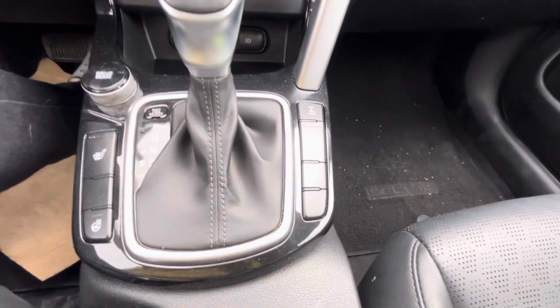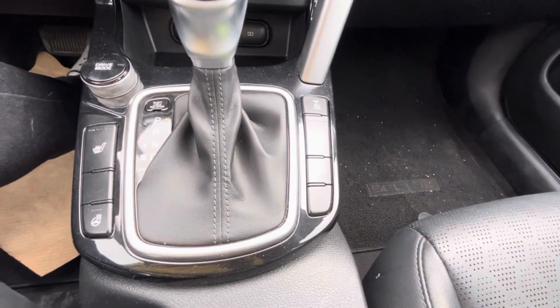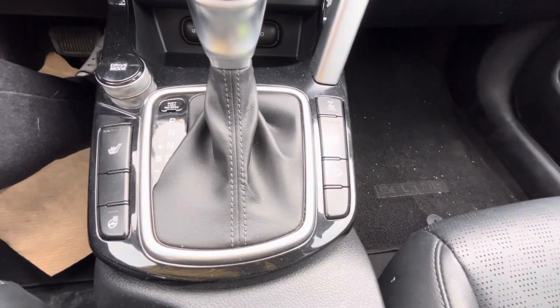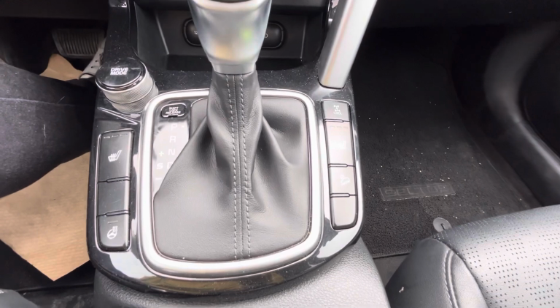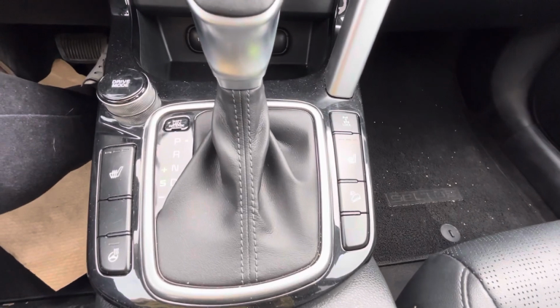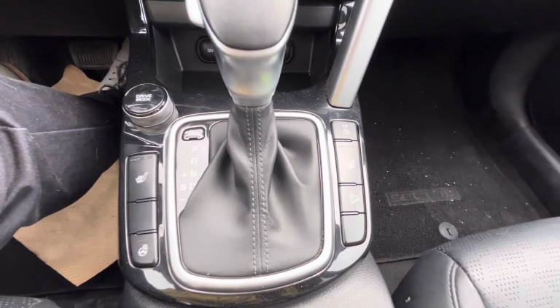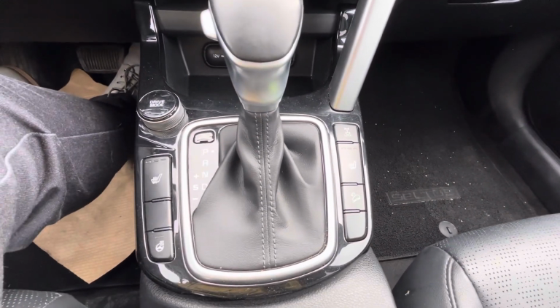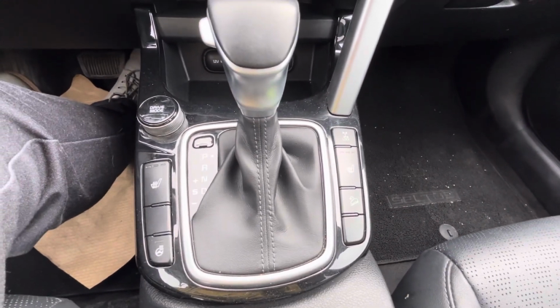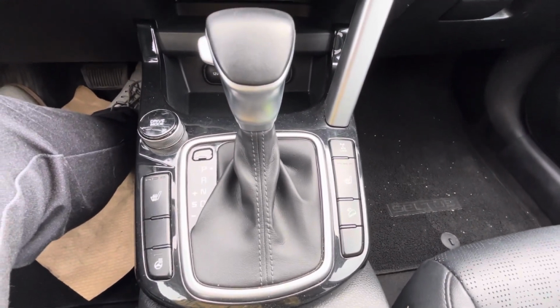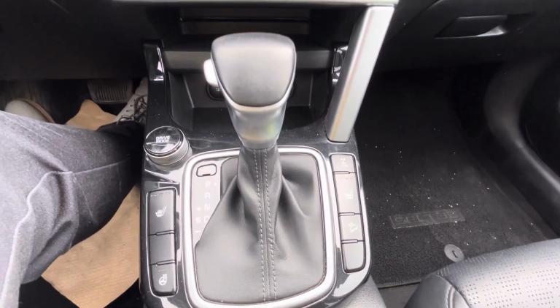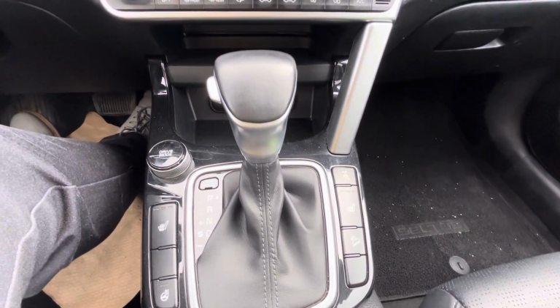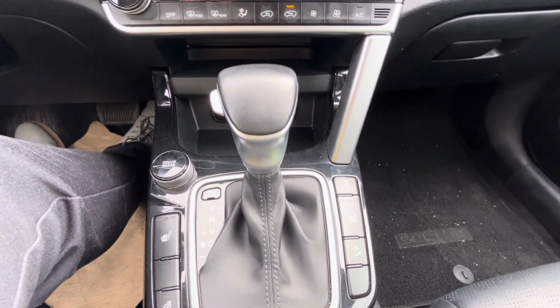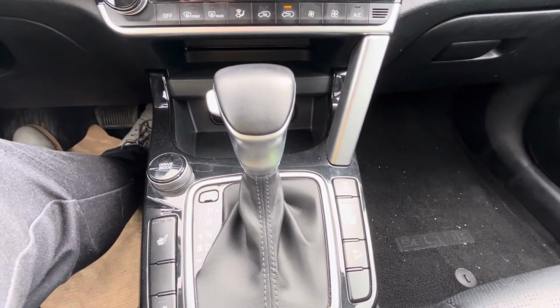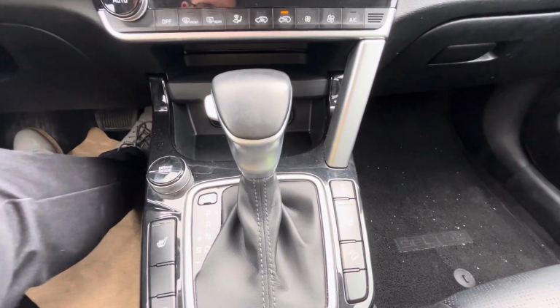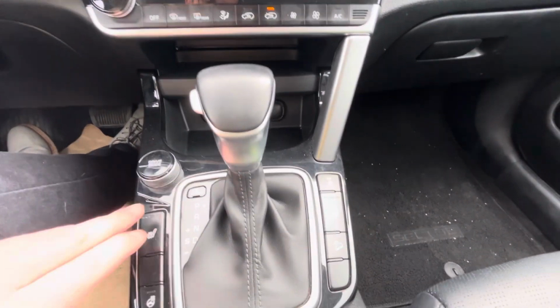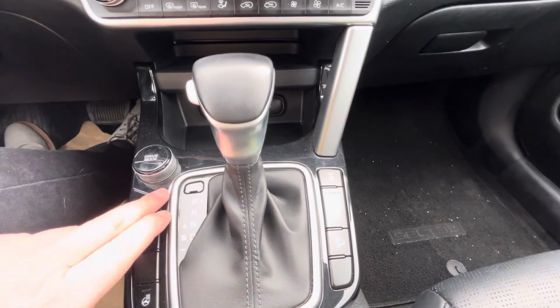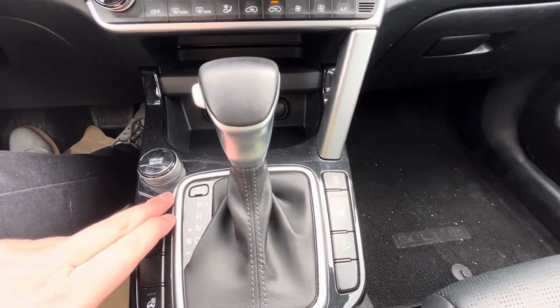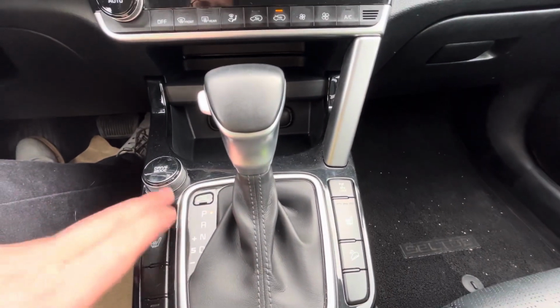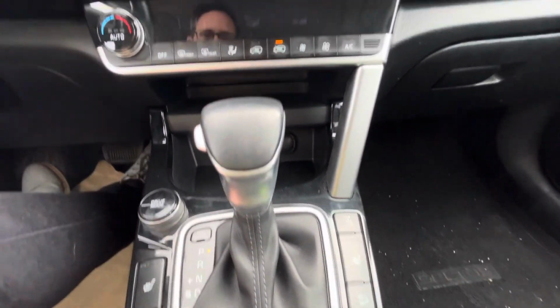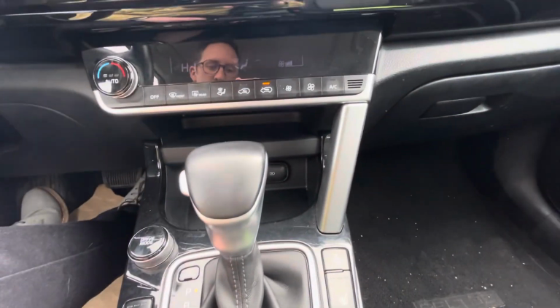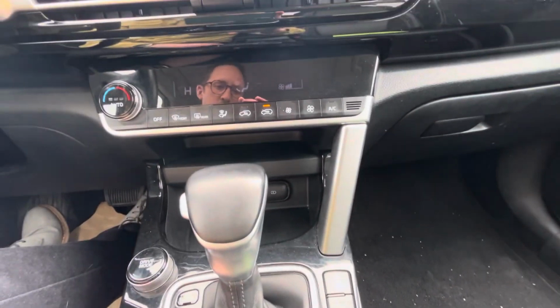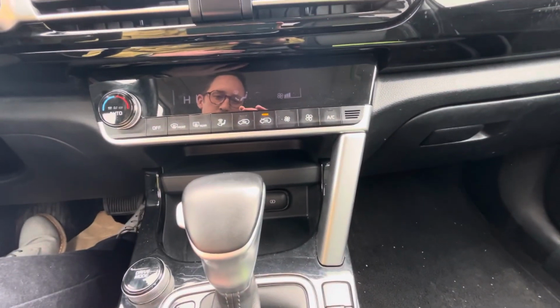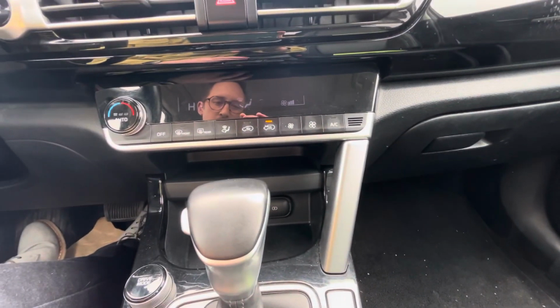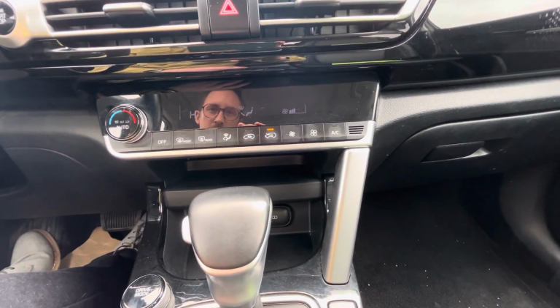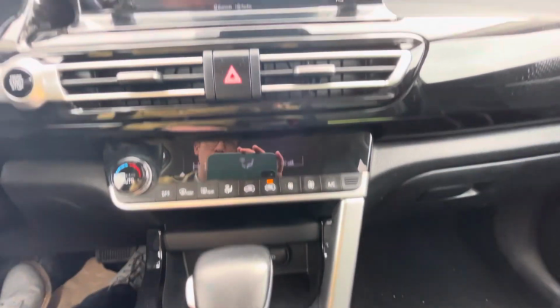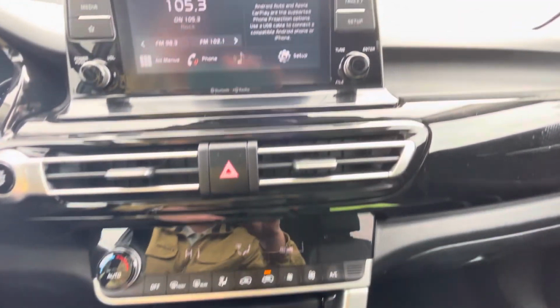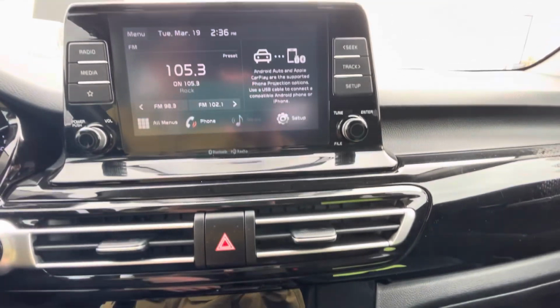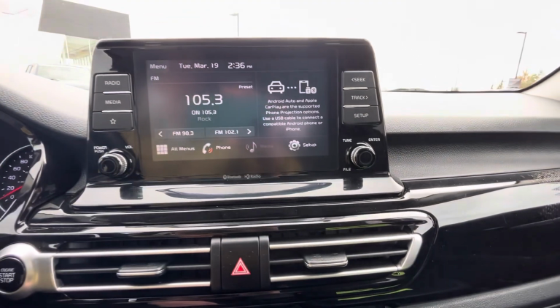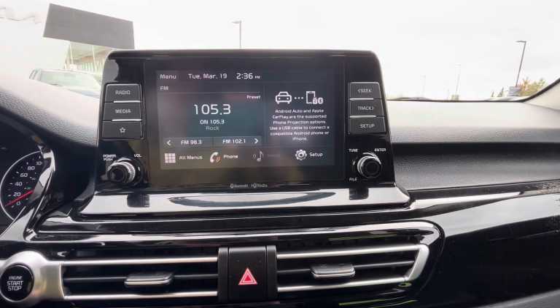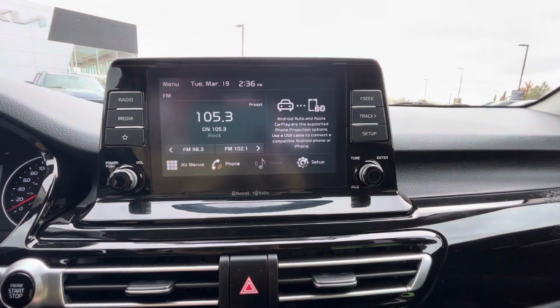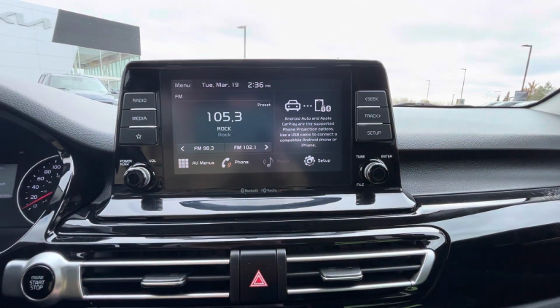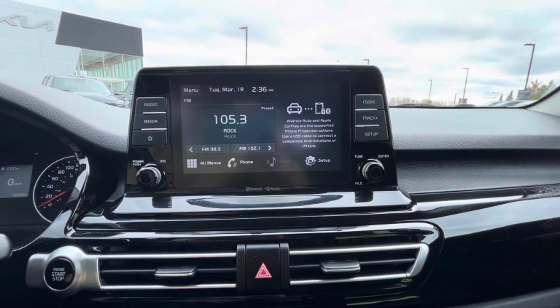Coming back over into the center console area, you're going to have your heated seats and heated steering wheel right beside your shifter. Moving on up, you do have some drive modes right here on this dial shifter, and all your hard controls for your climate control.